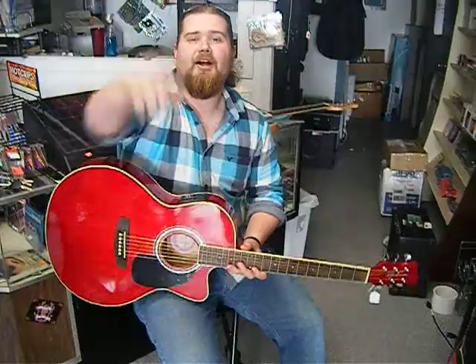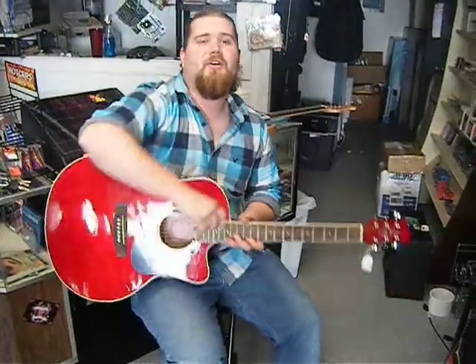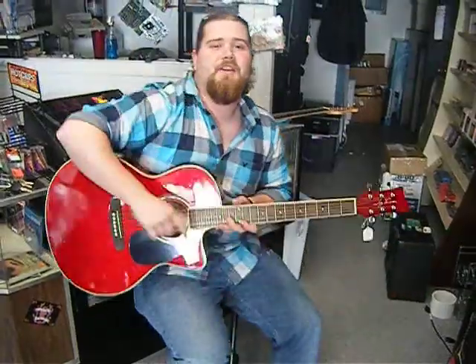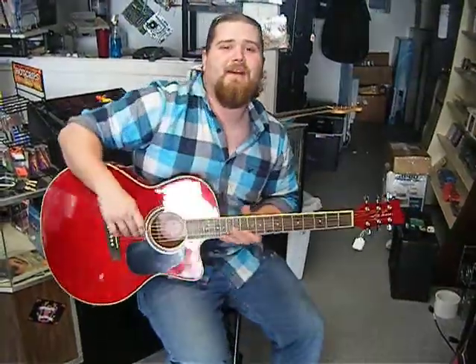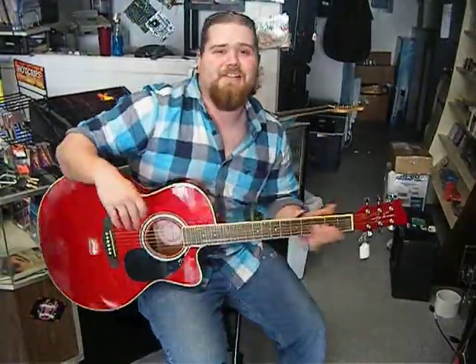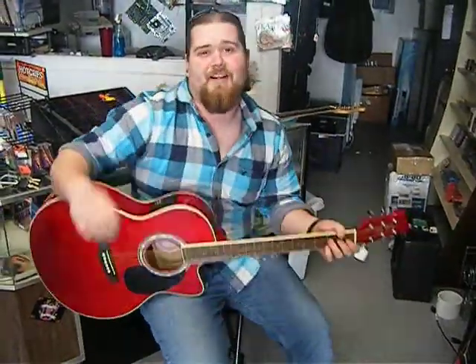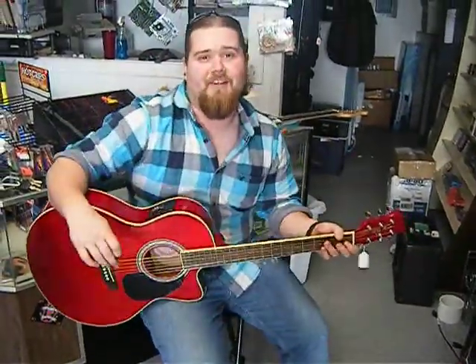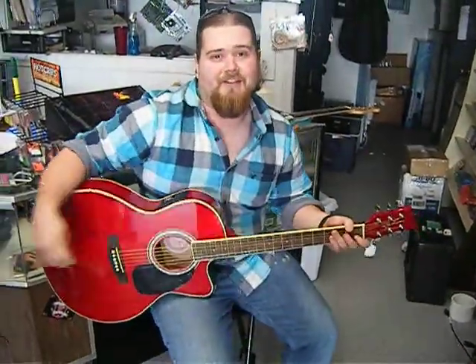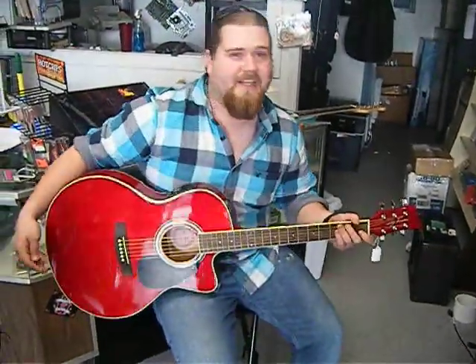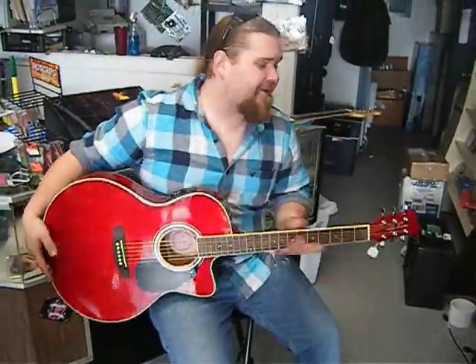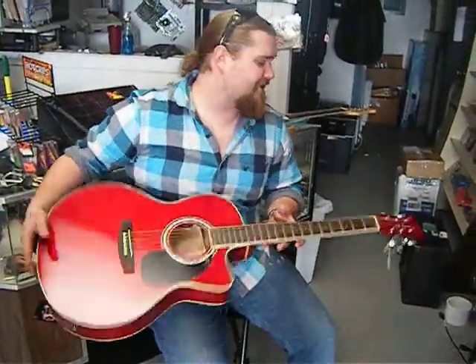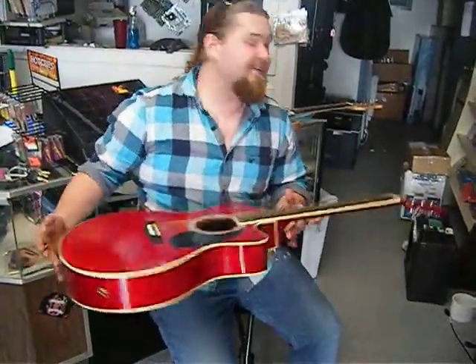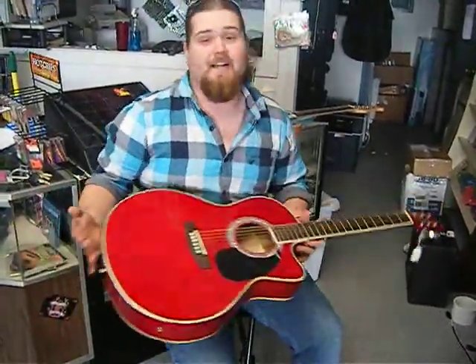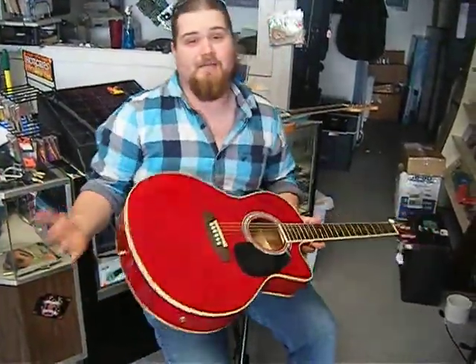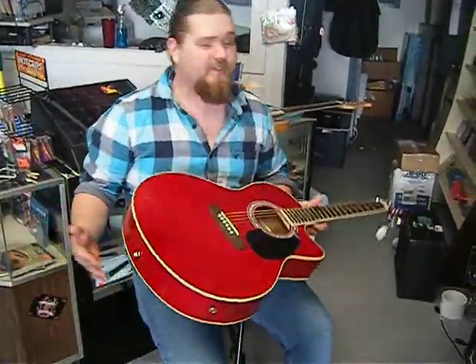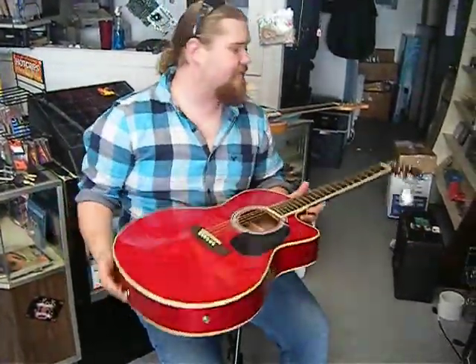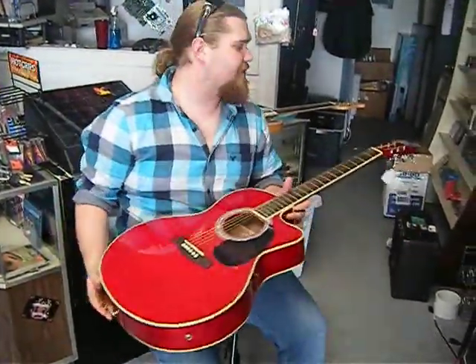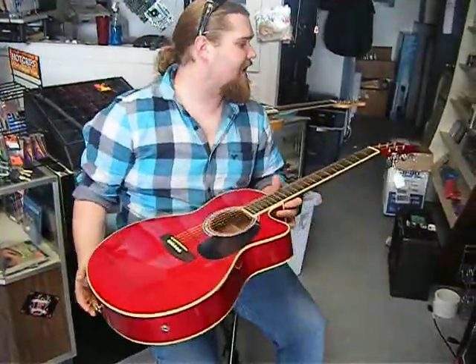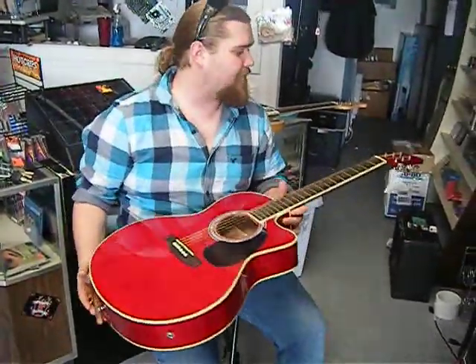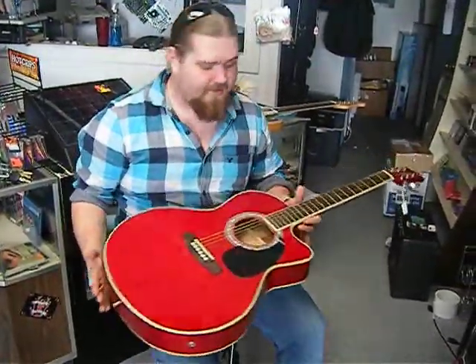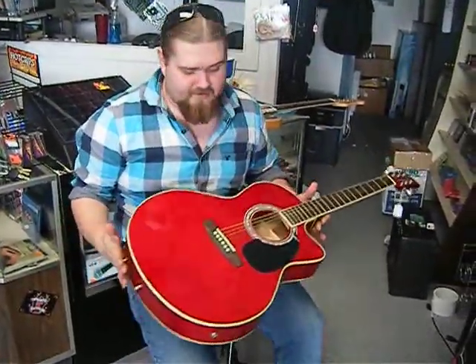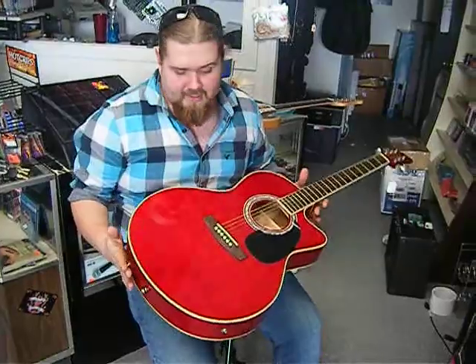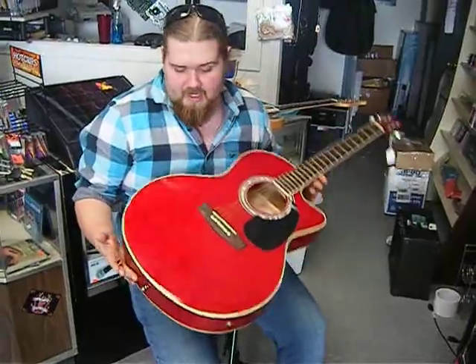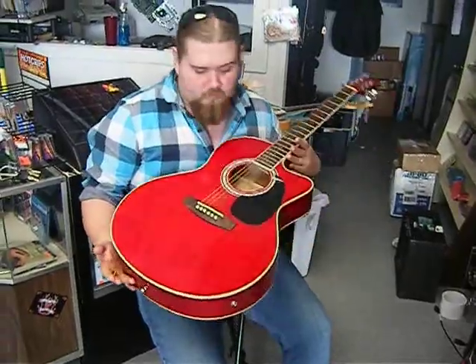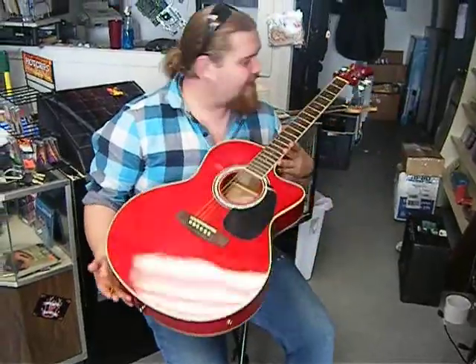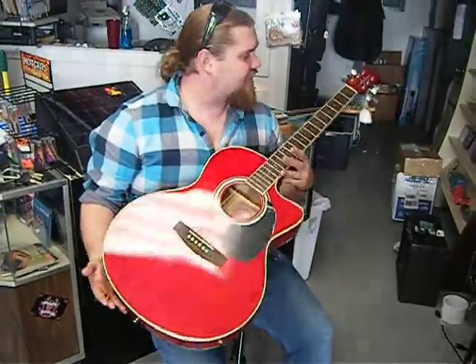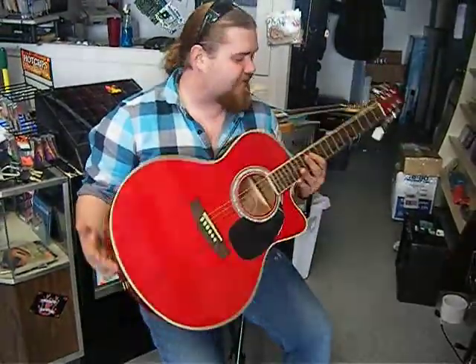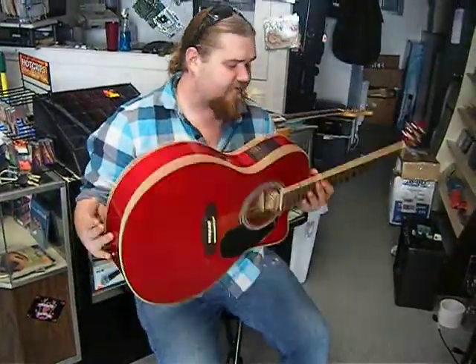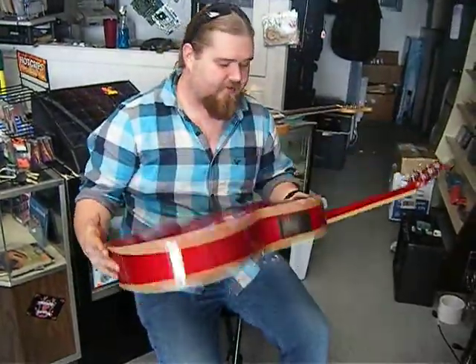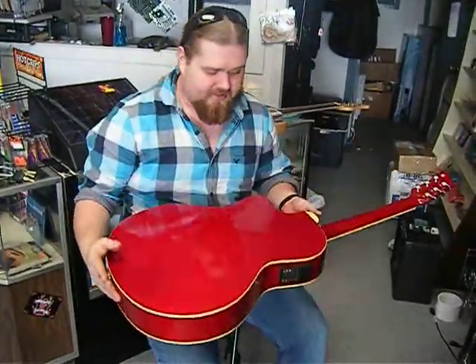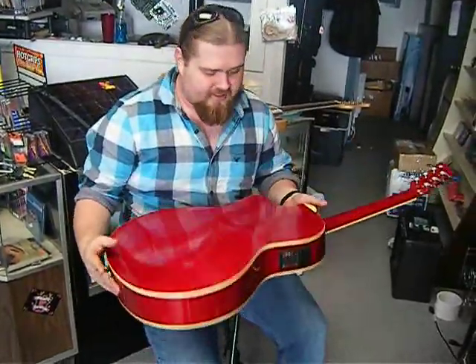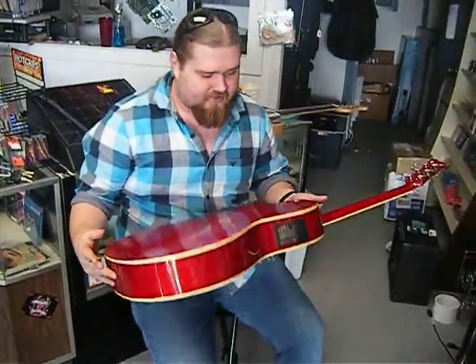Hello all you eBayers out there. Today, this is Seth Thompson from JT Music. I am playing the Red J Tercor Acoustic Electric.